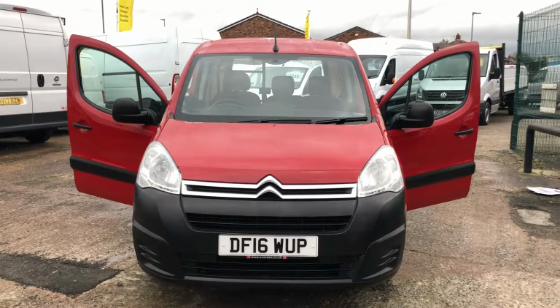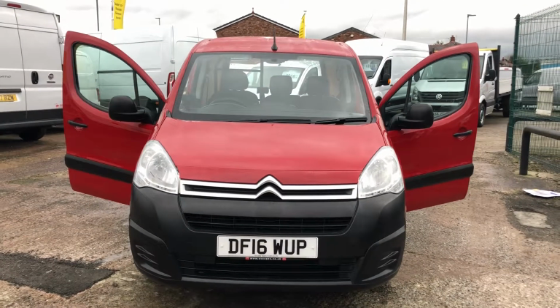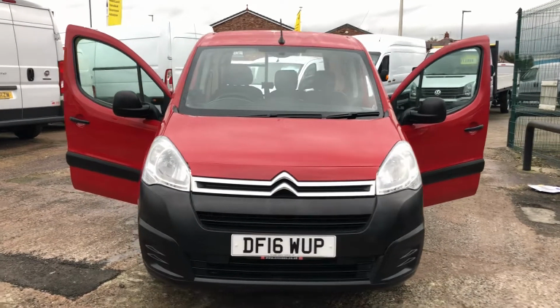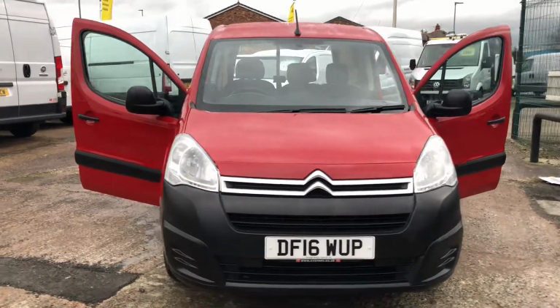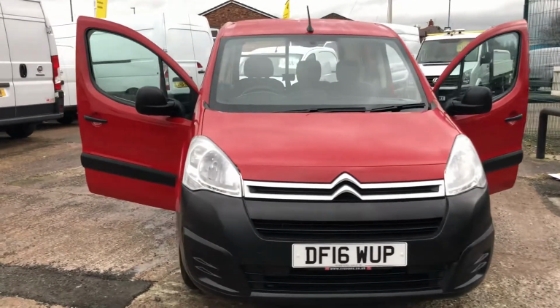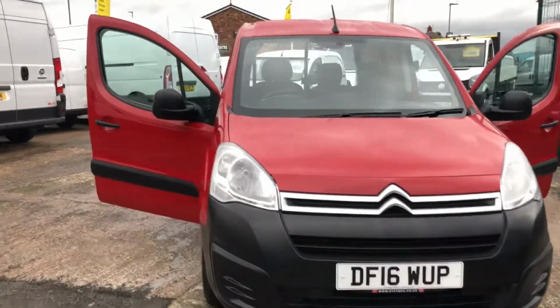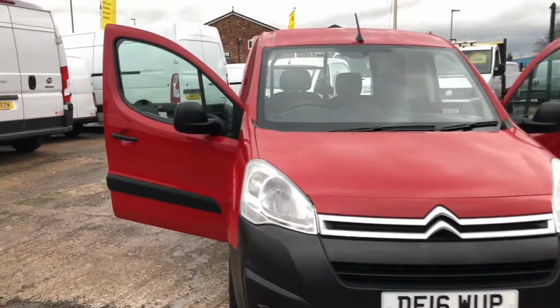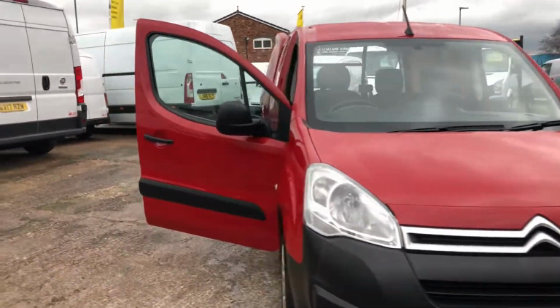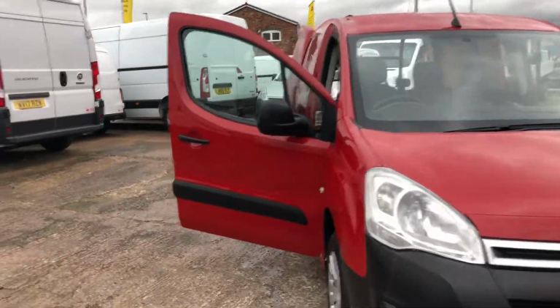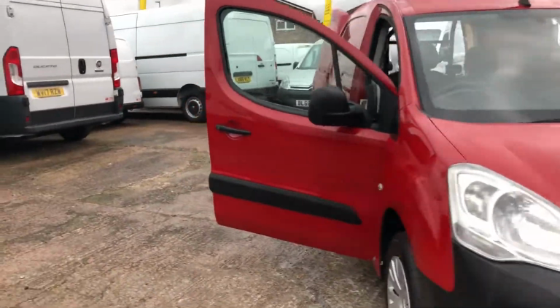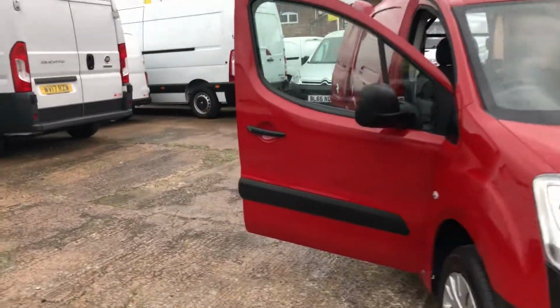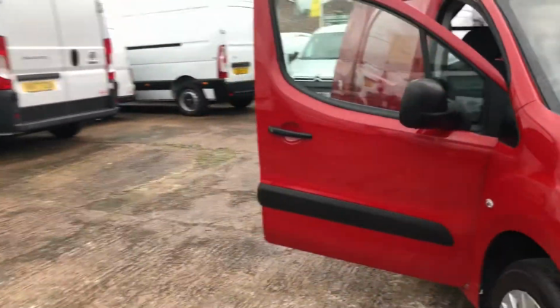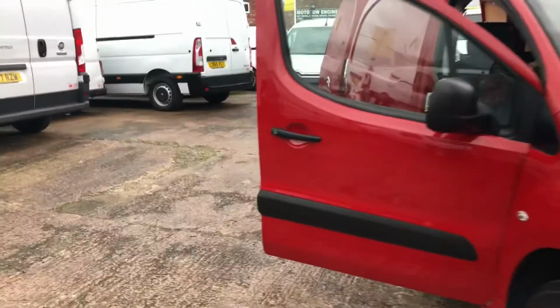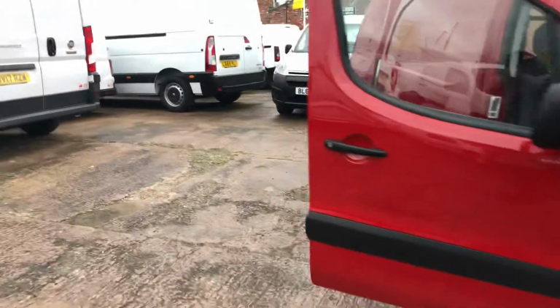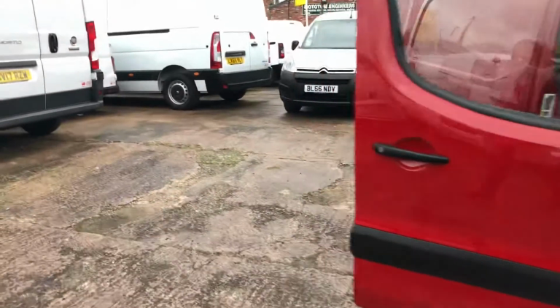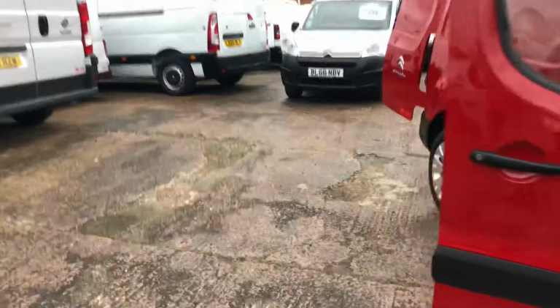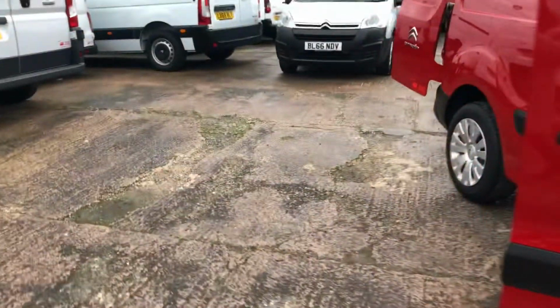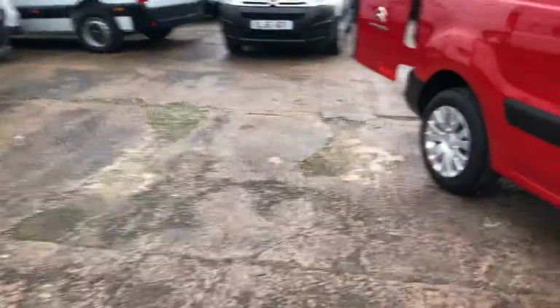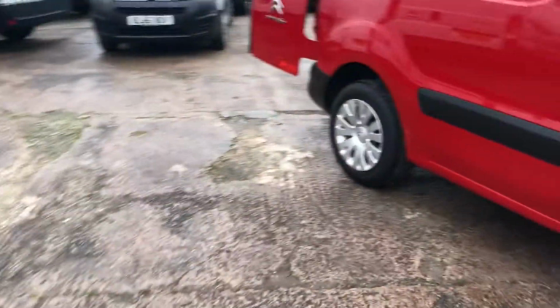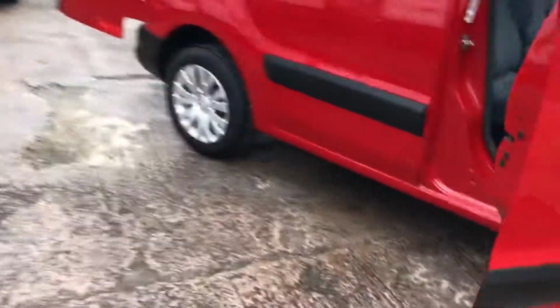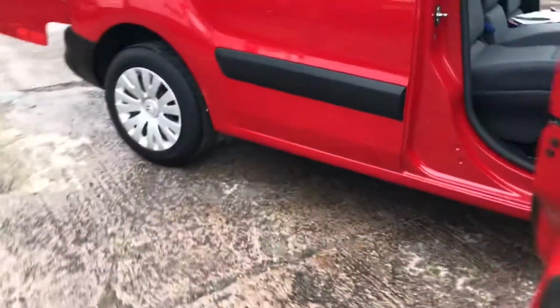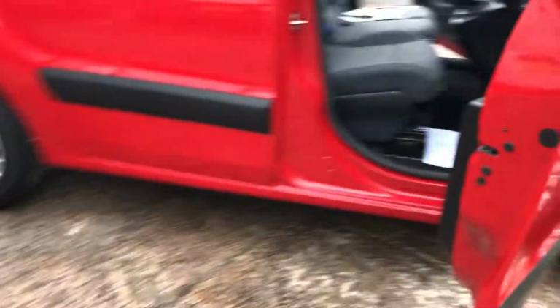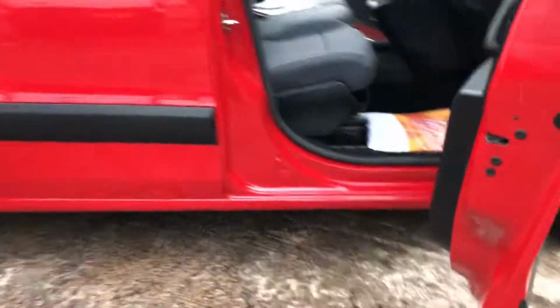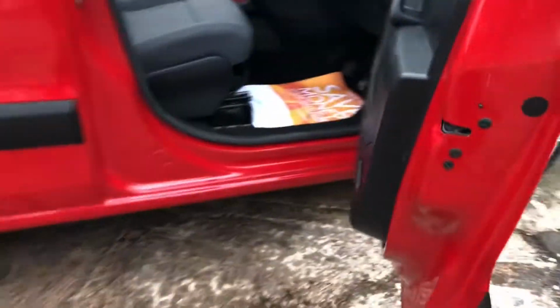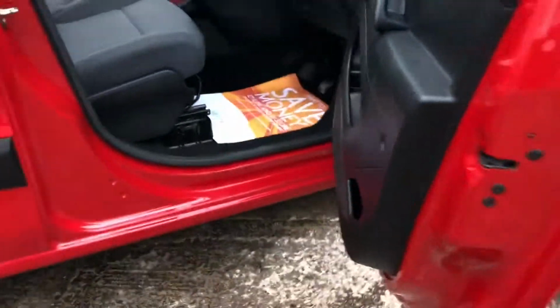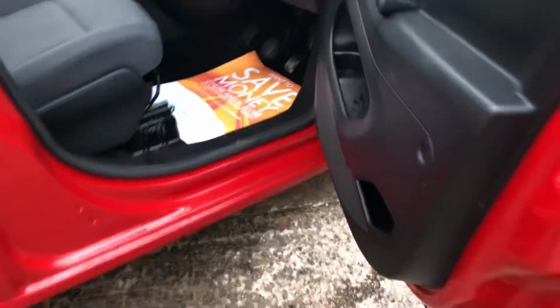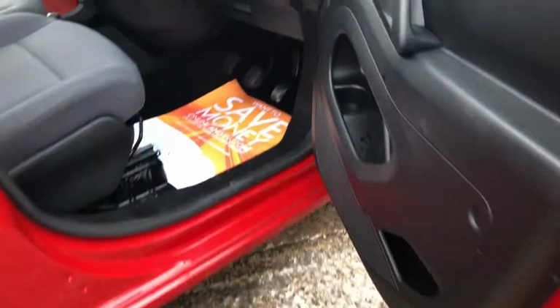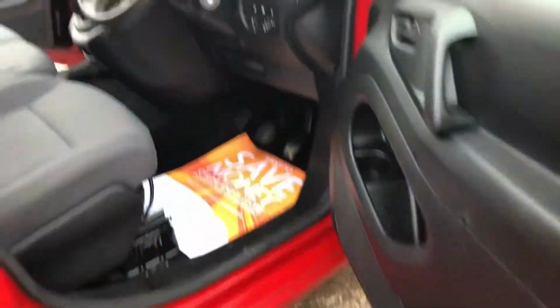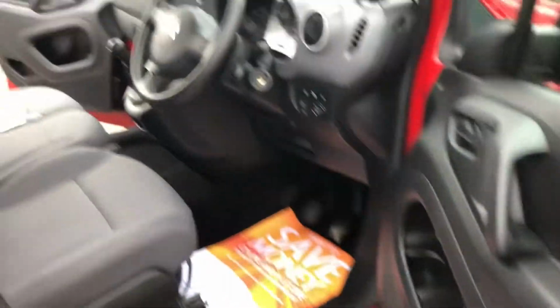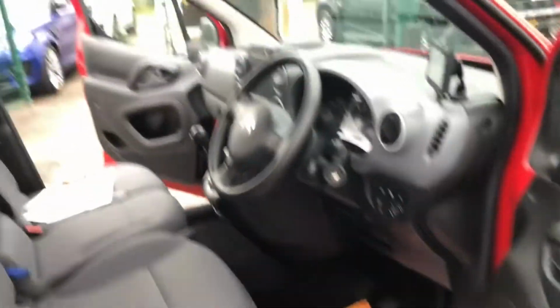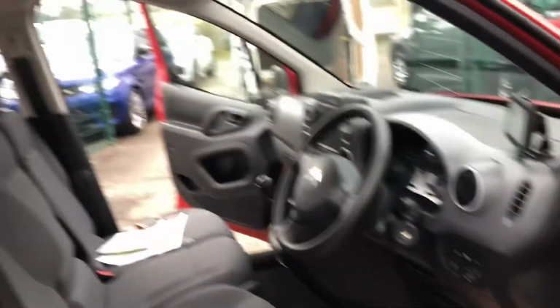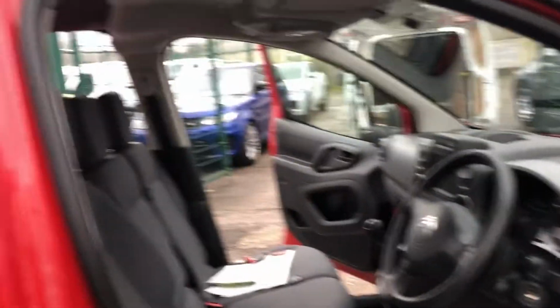Hi, it's Cheshire Vehicle Supplies and I've got a Citroen Berlingo Enterprise van to show to you. It's still under manufacturer's warranty.